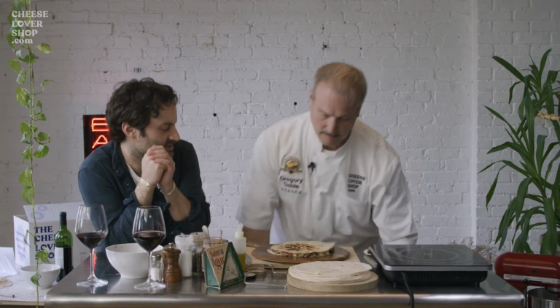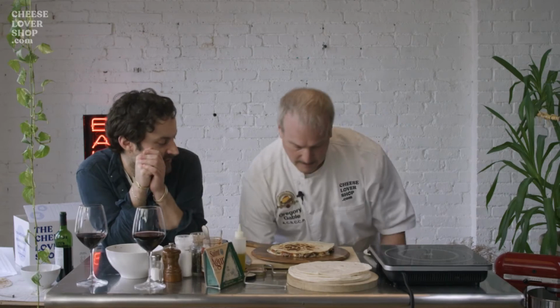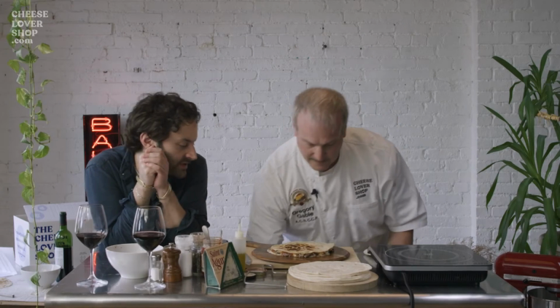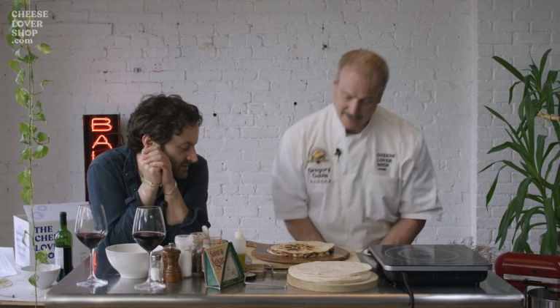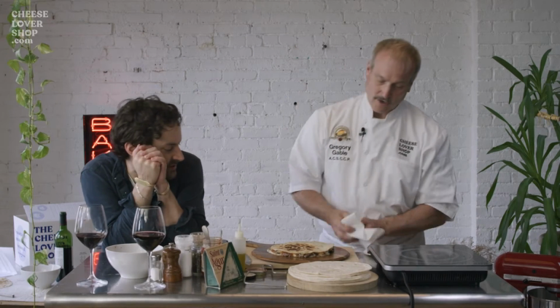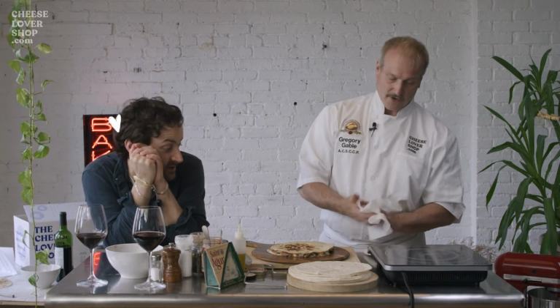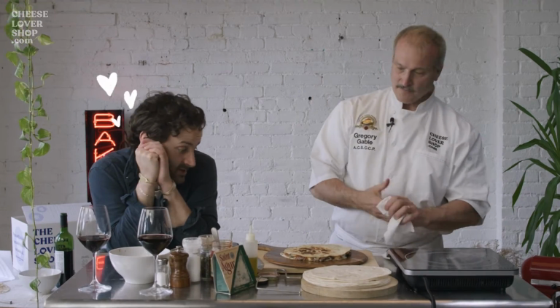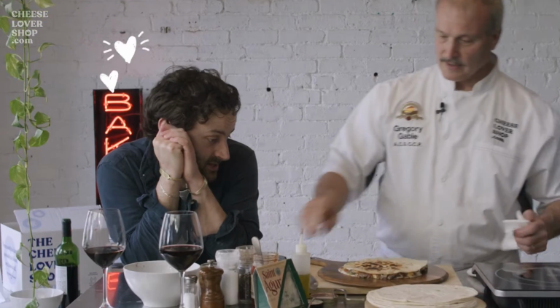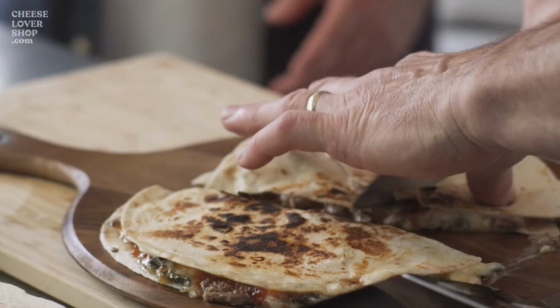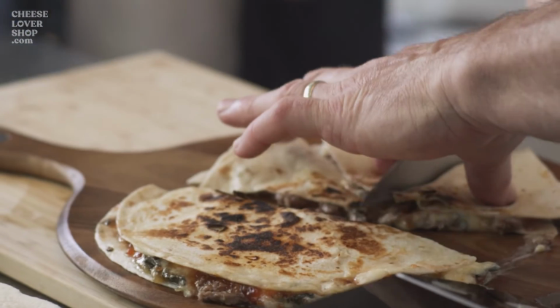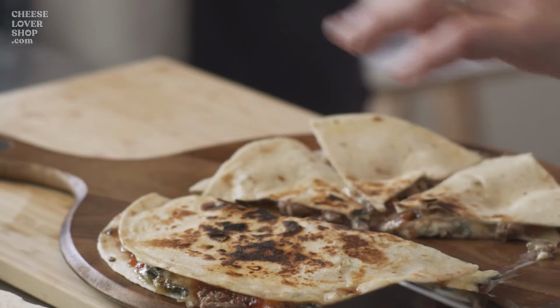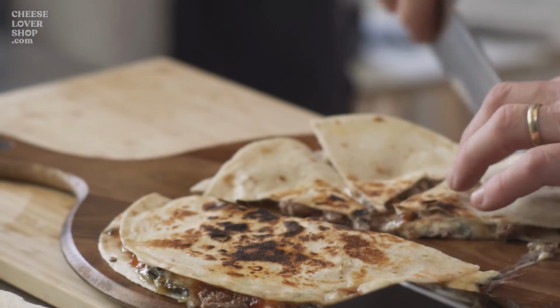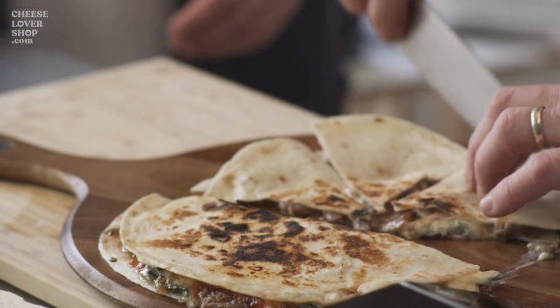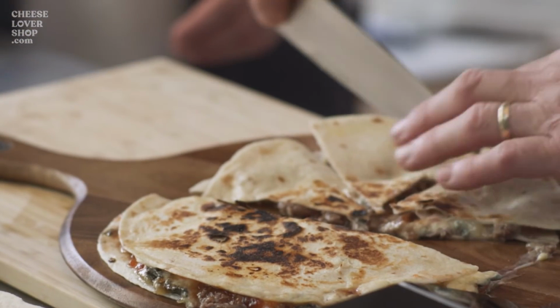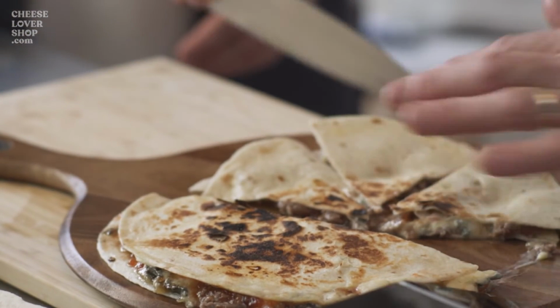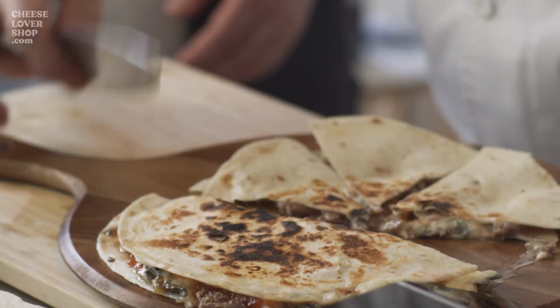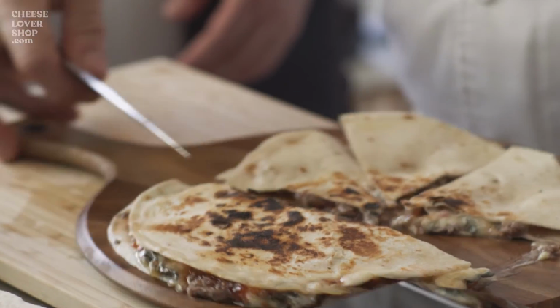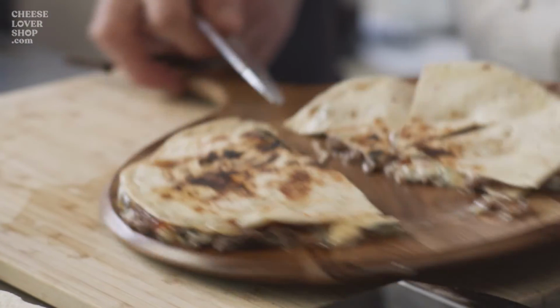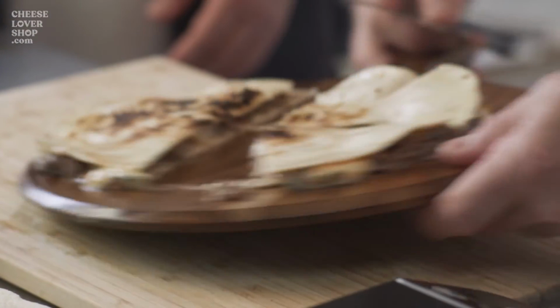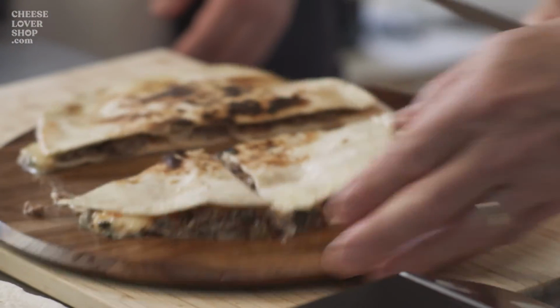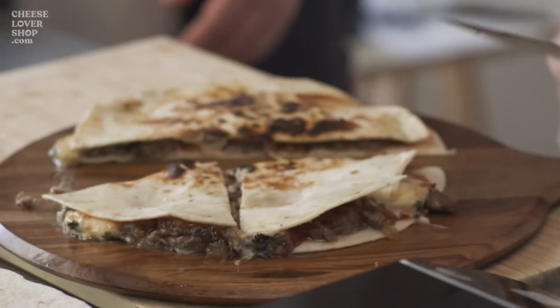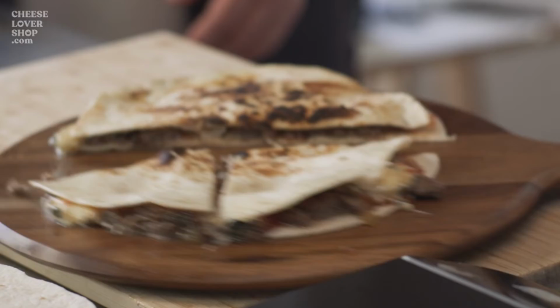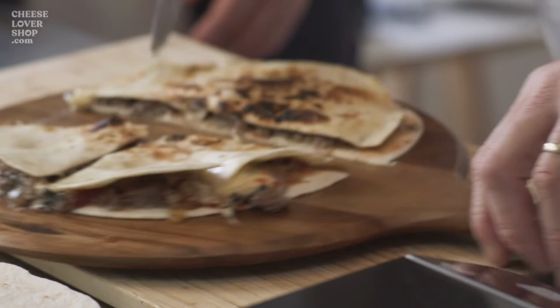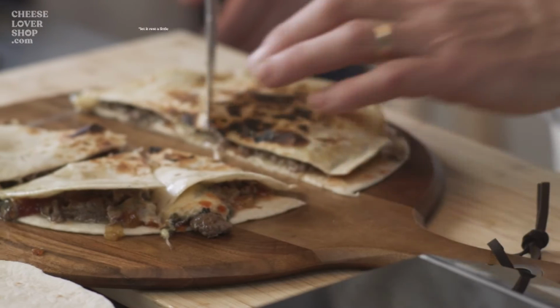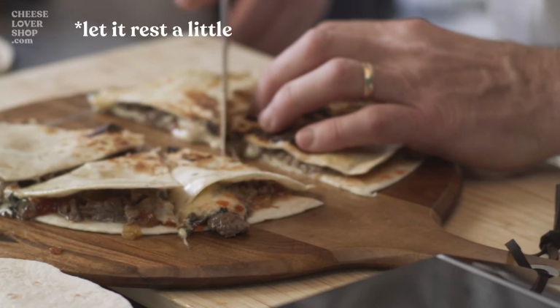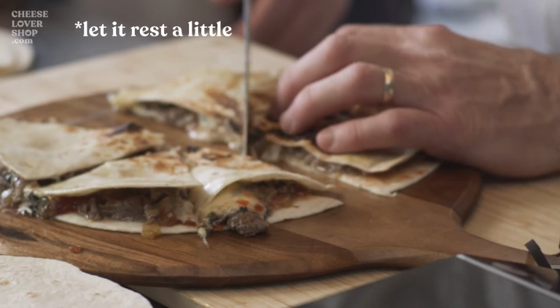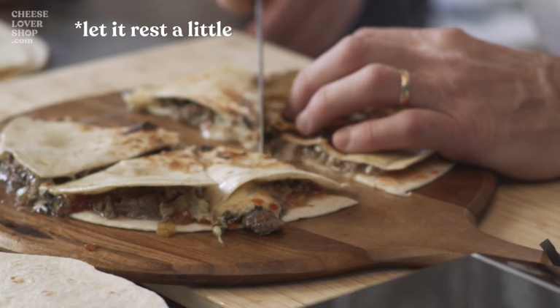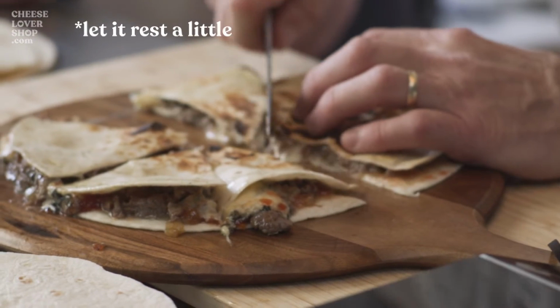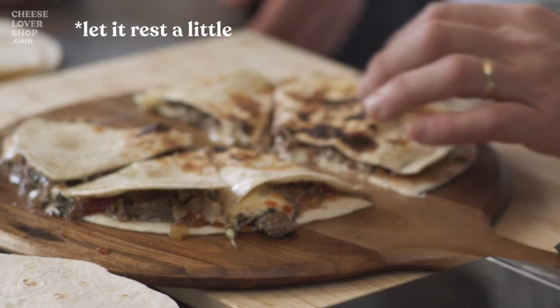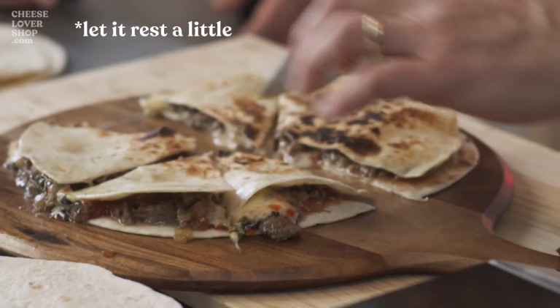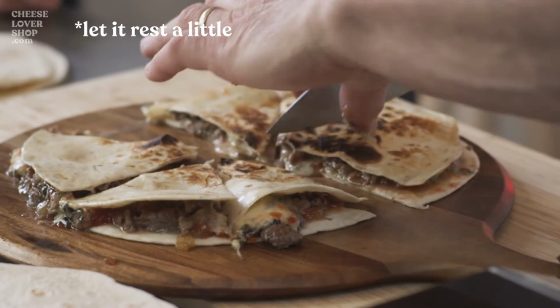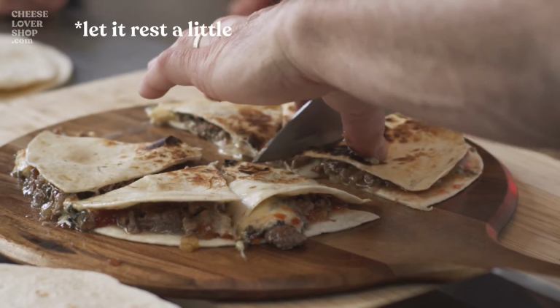Magnificent. Cut it in six. So you want this to rest a little bit maybe? It rests a little — the cheese sets up, everything will set up a little bit.